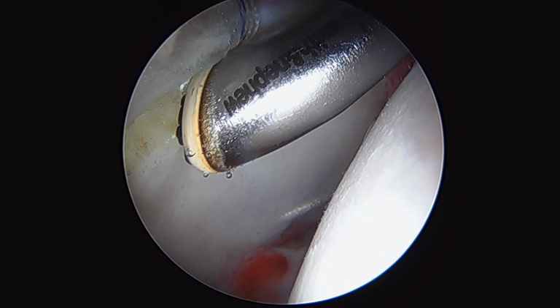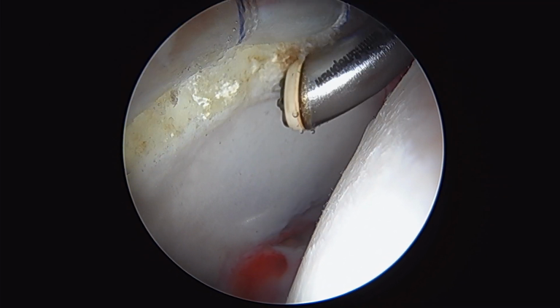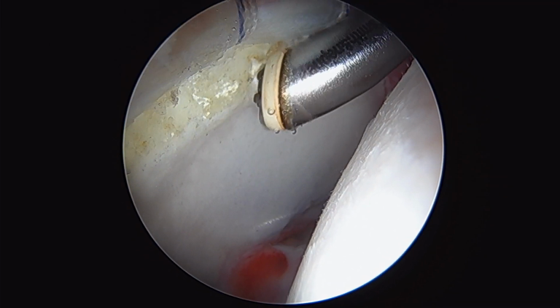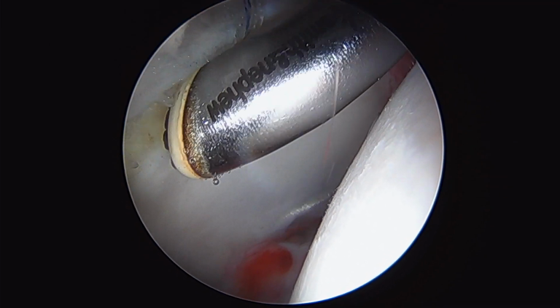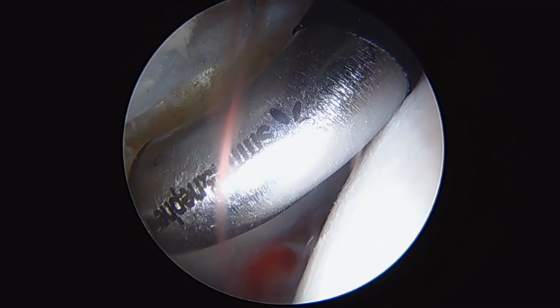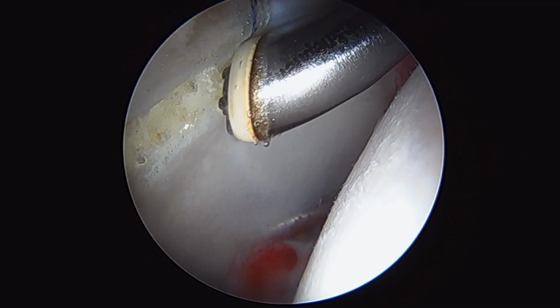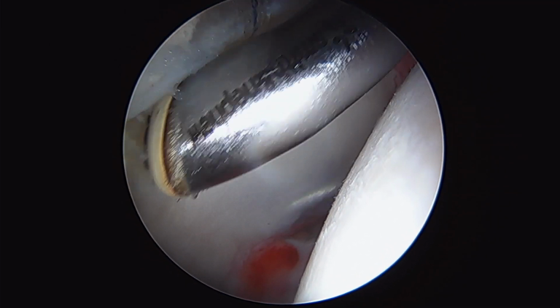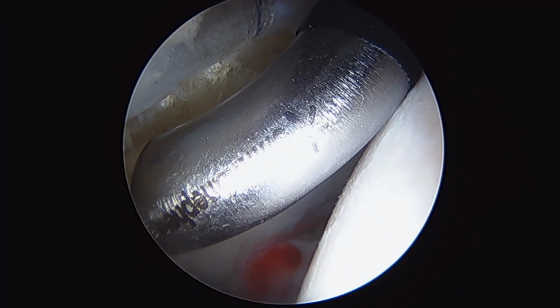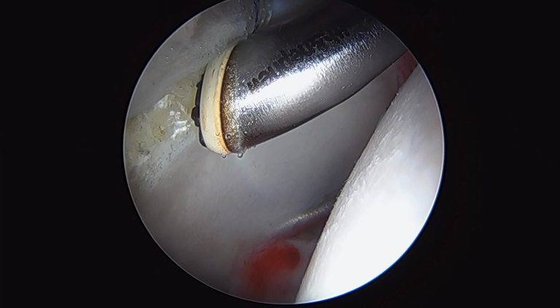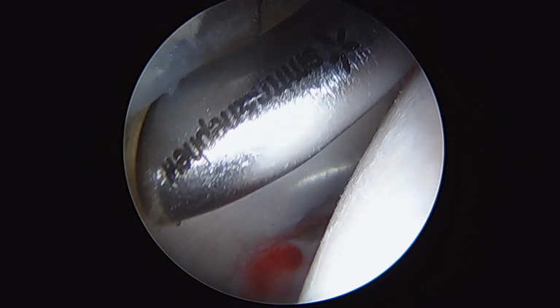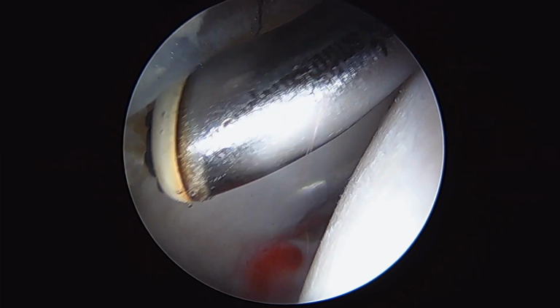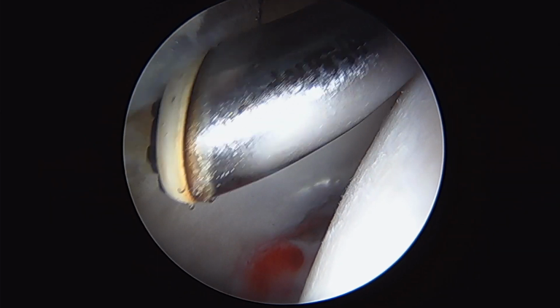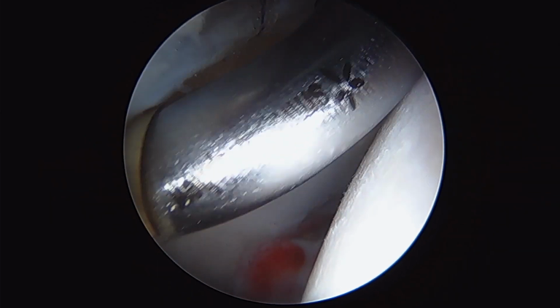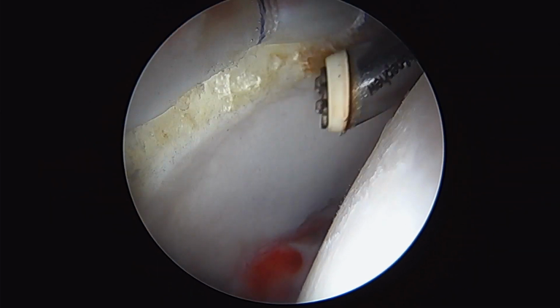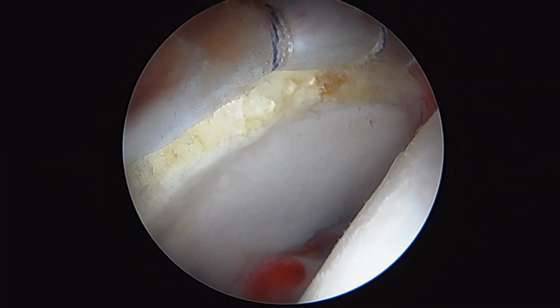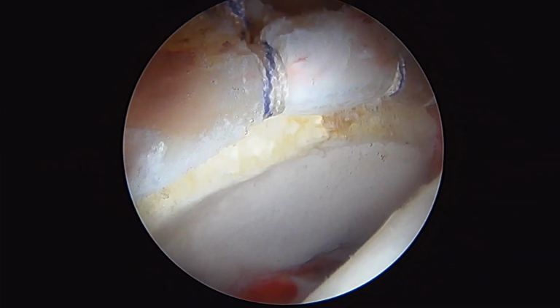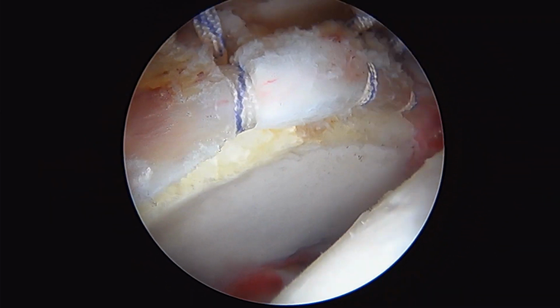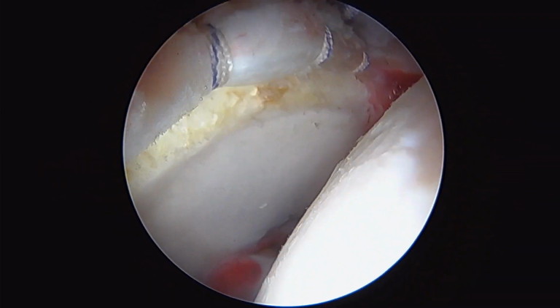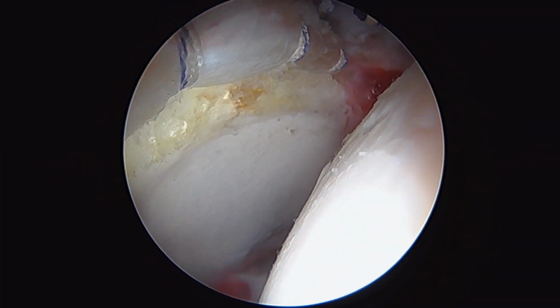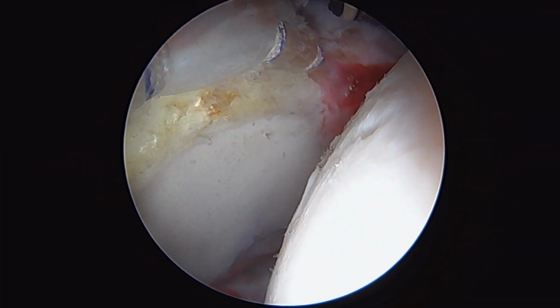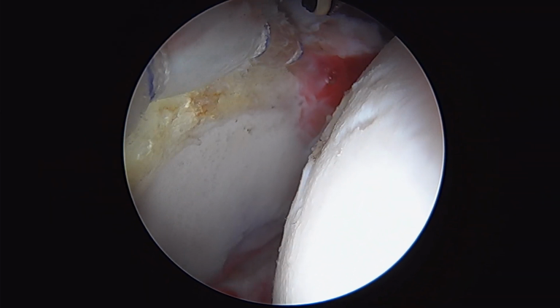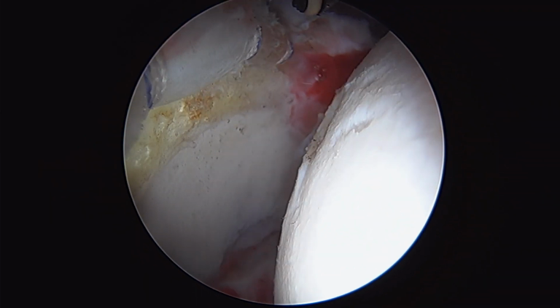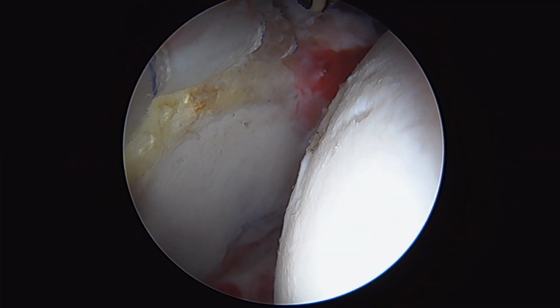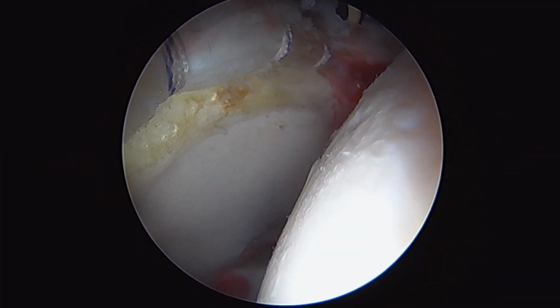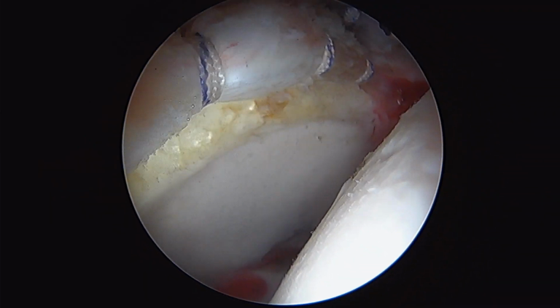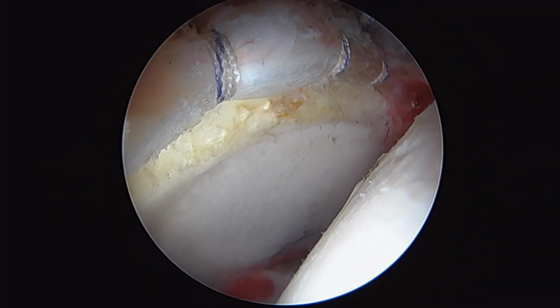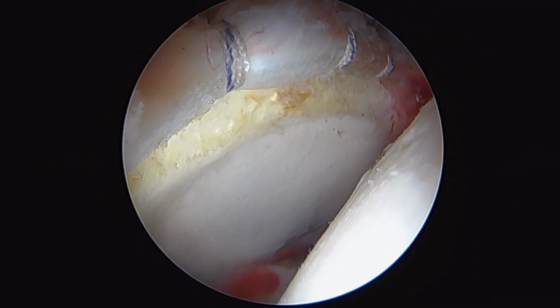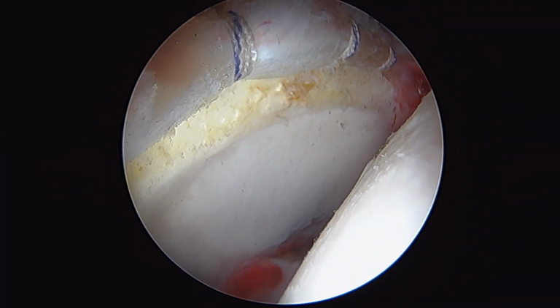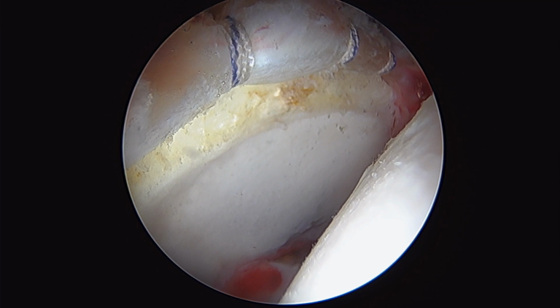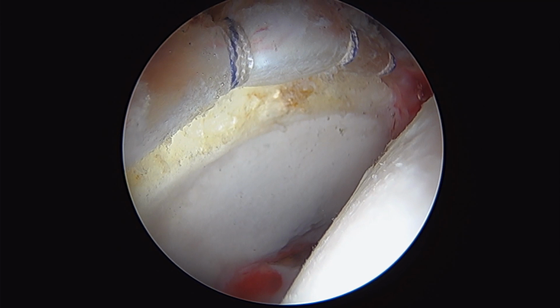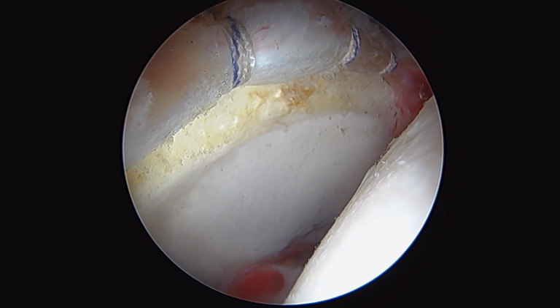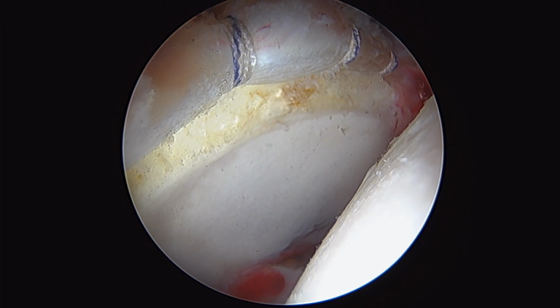We've also performed a little bit of chondroplasty here along the rim, just taking down that edge of cartilage. And it looks really good — a really good labral repair there.